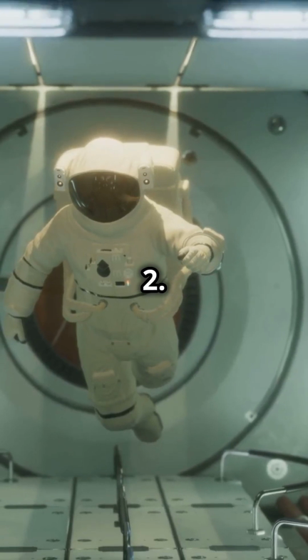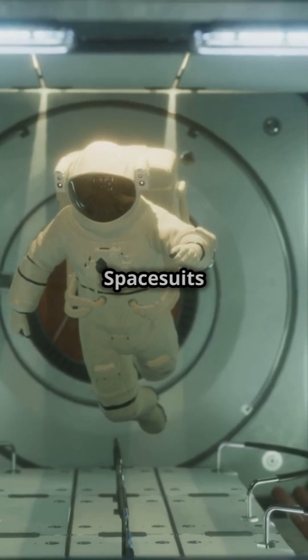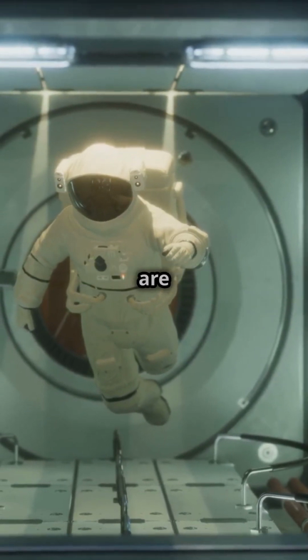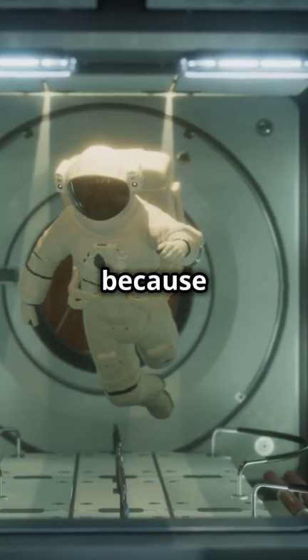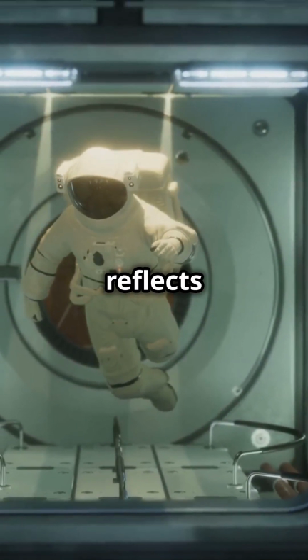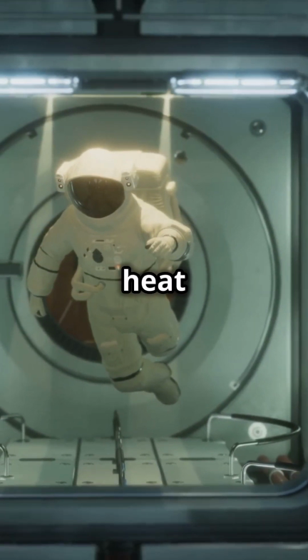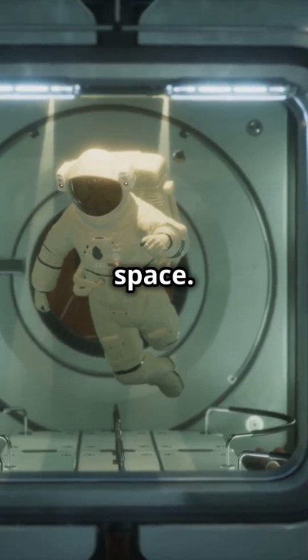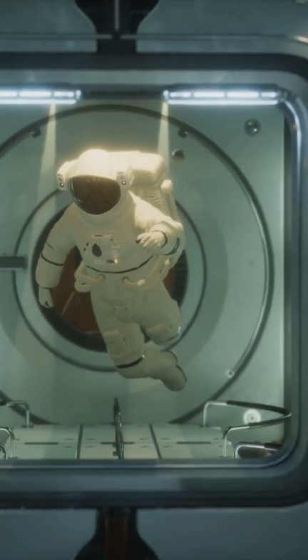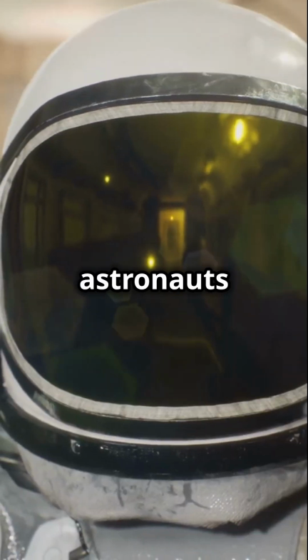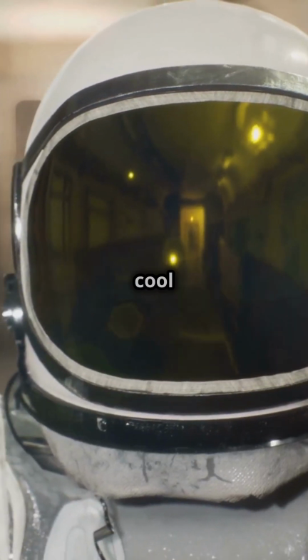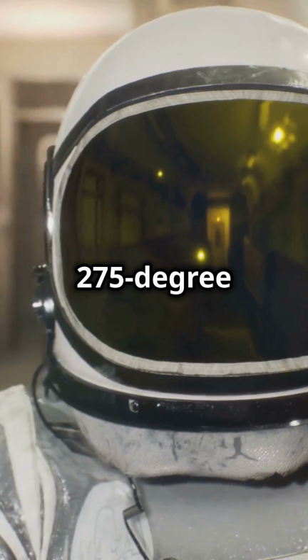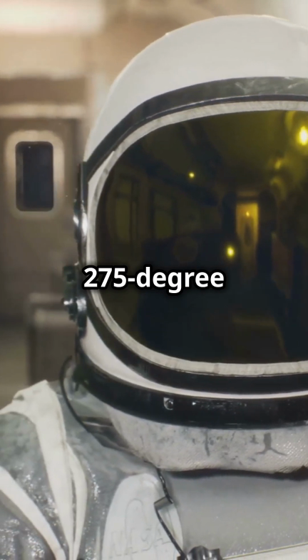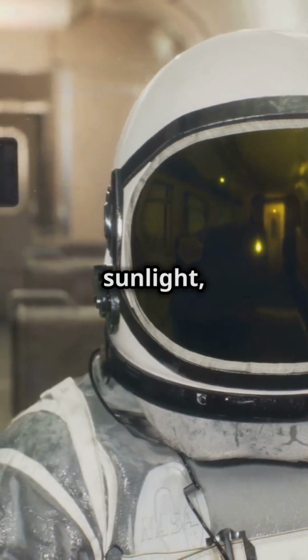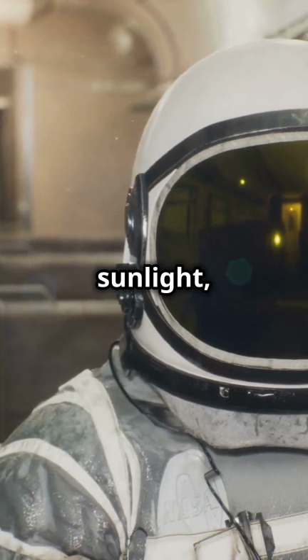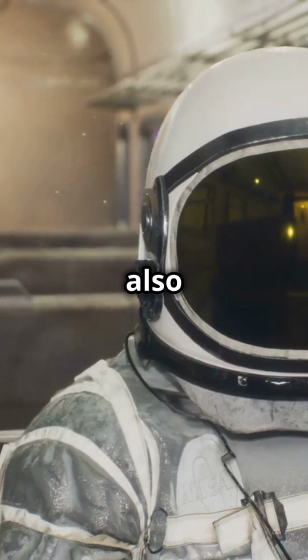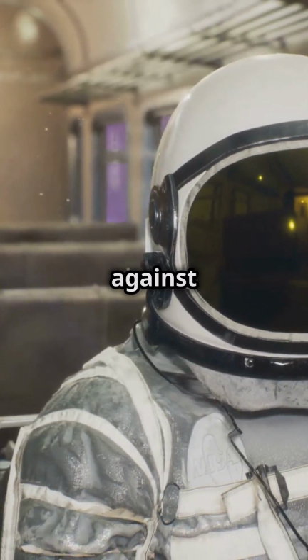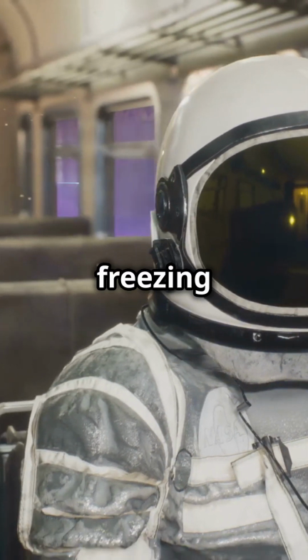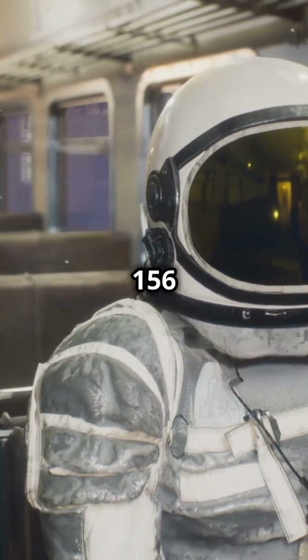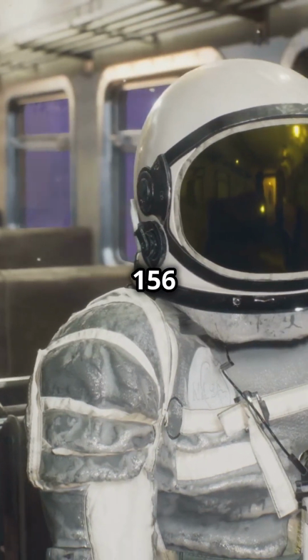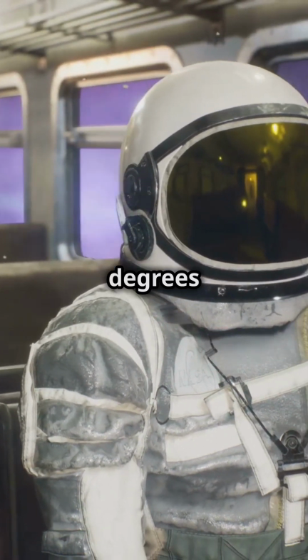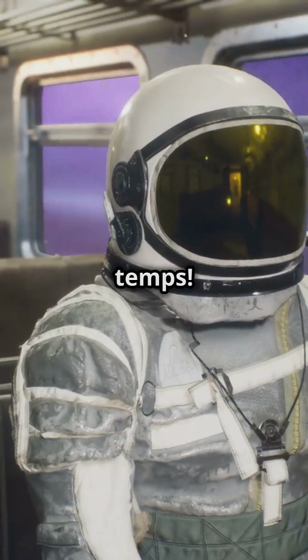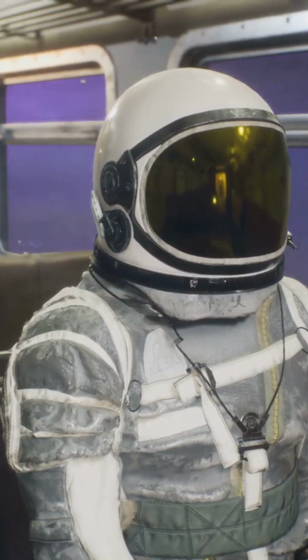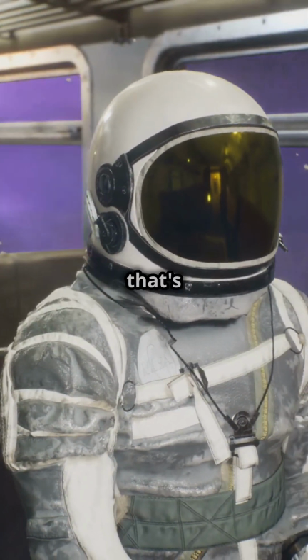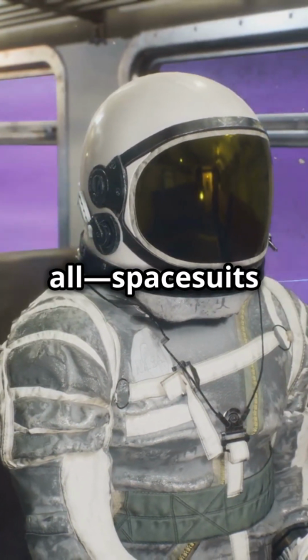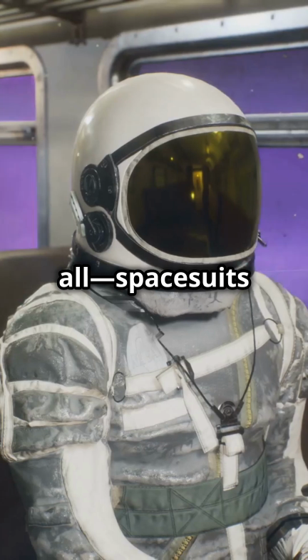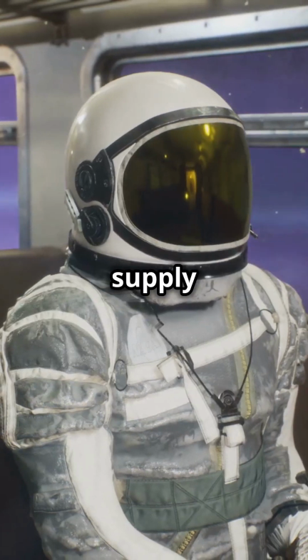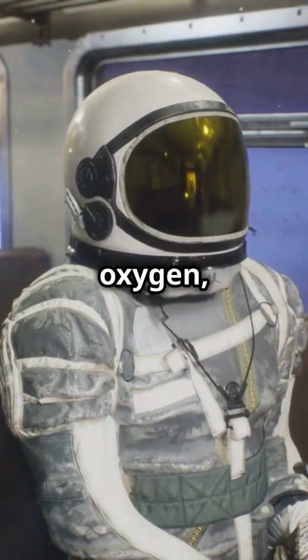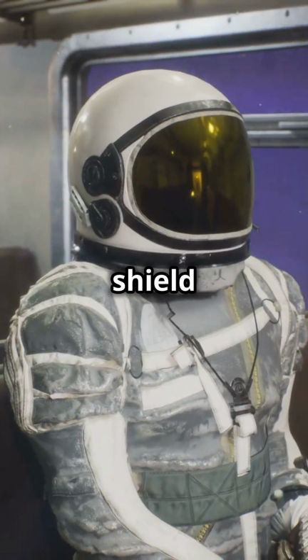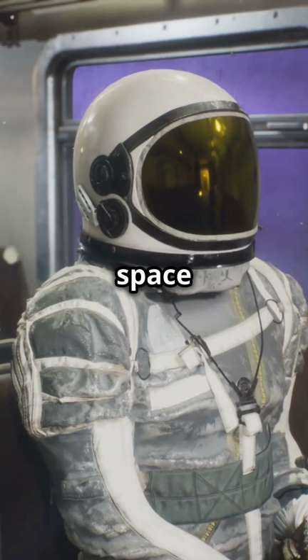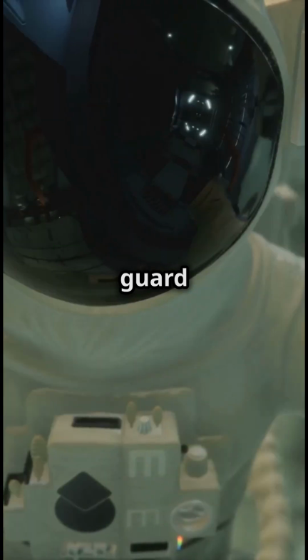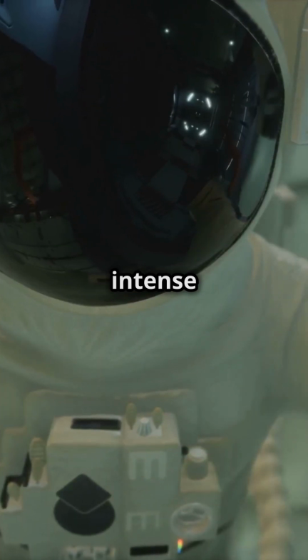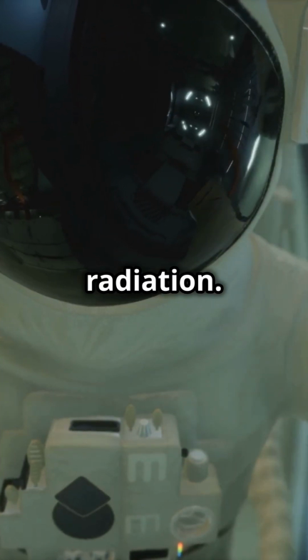Spacesuits are white because white reflects heat in space. They help astronauts stay cool in 275-degree sunlight, while also protecting against the freezing minus 156-degree temperatures. And that's not all — spacesuits supply oxygen, shield from space dust, and guard against intense radiation.